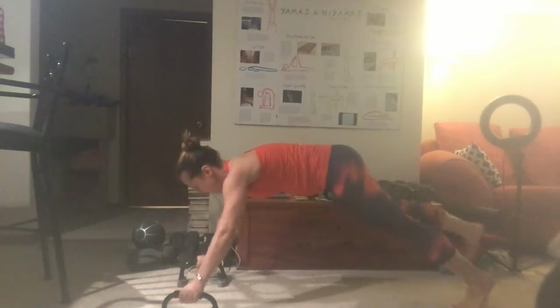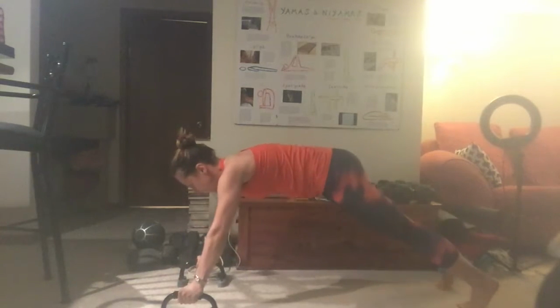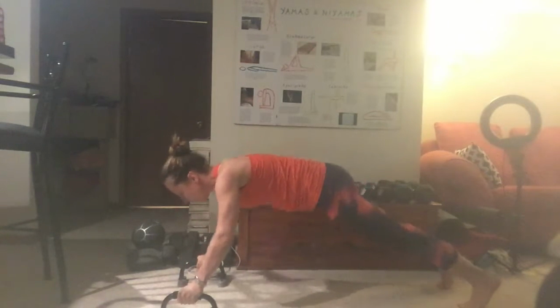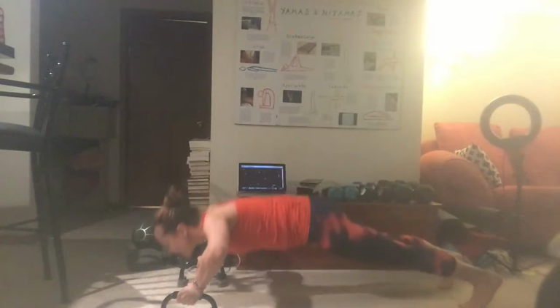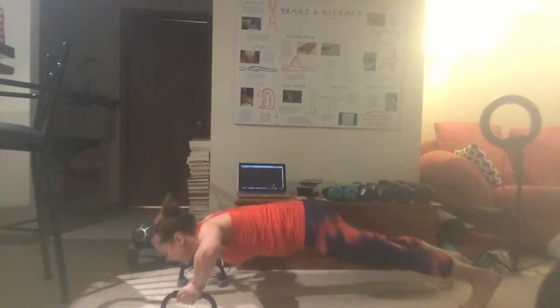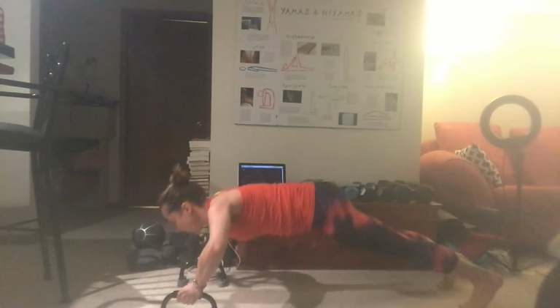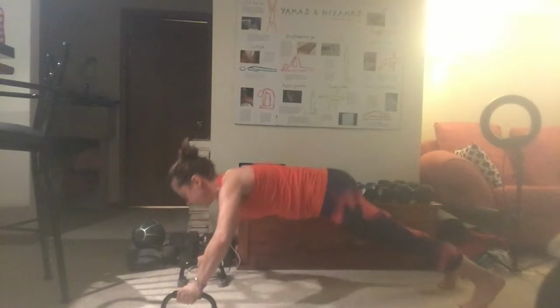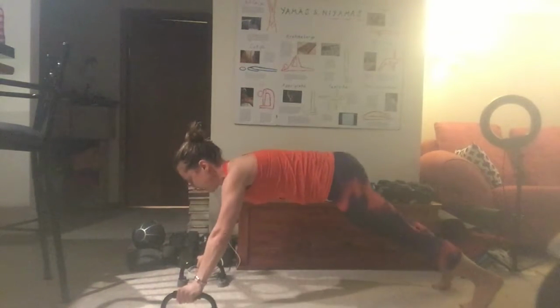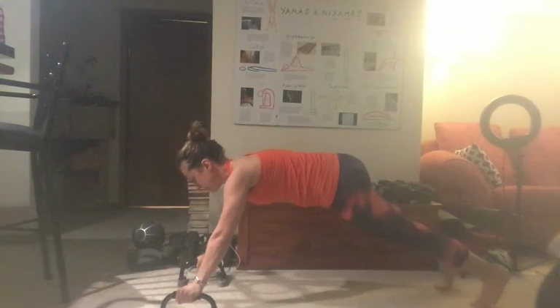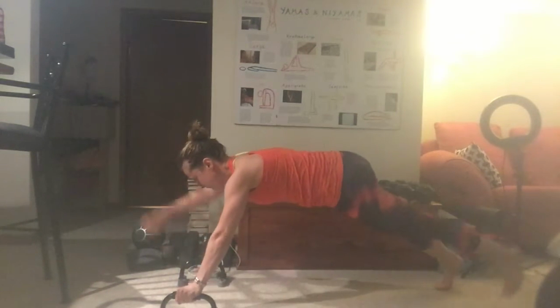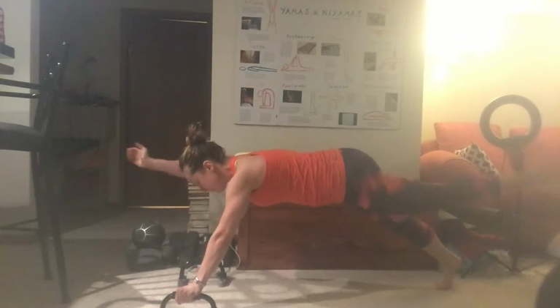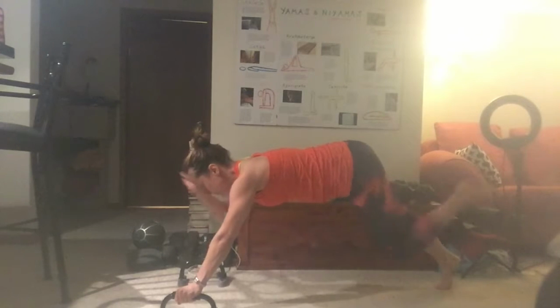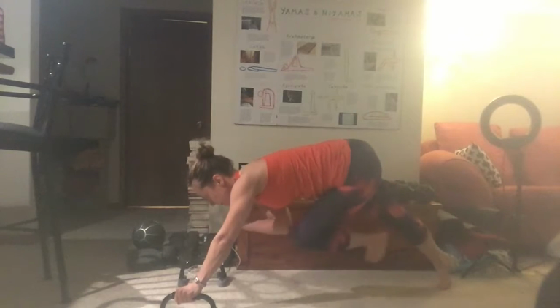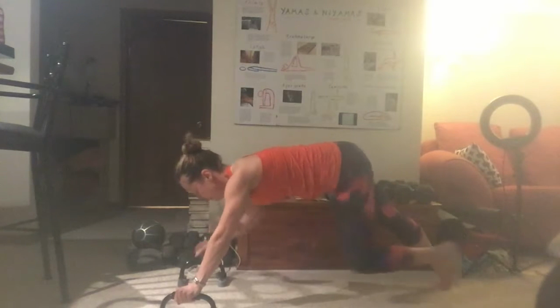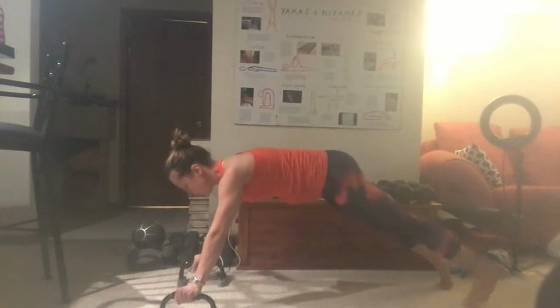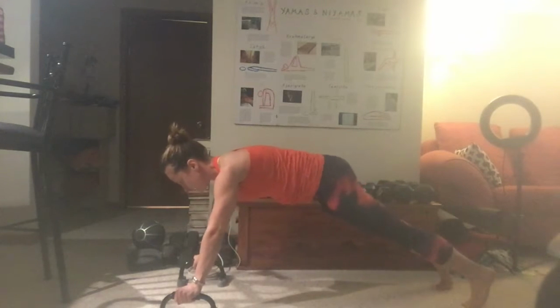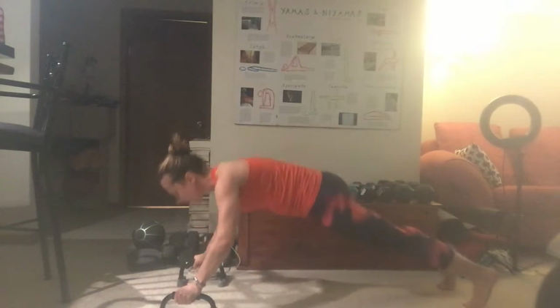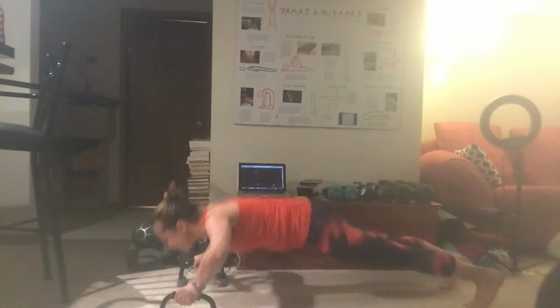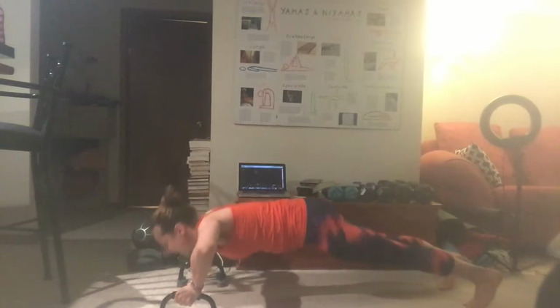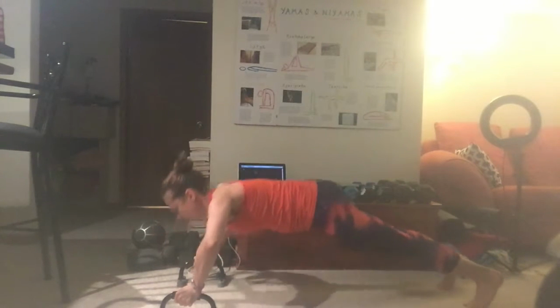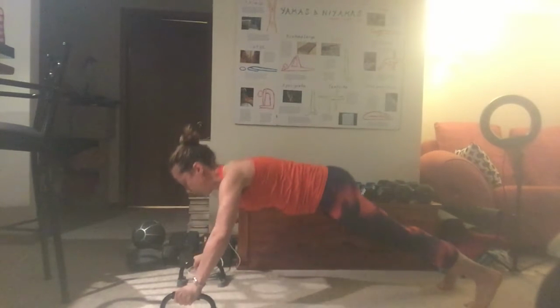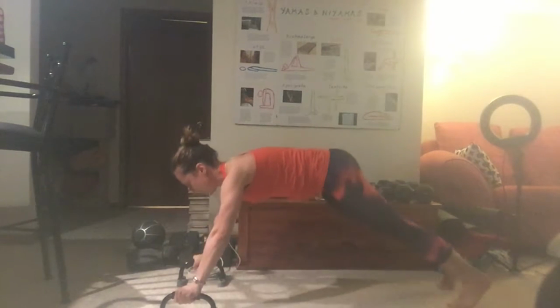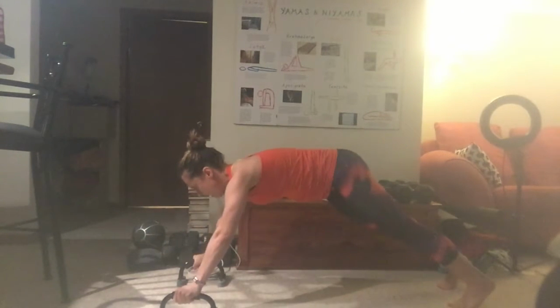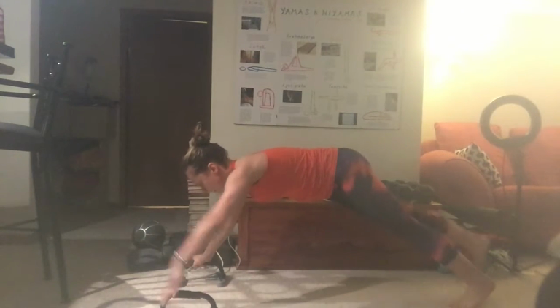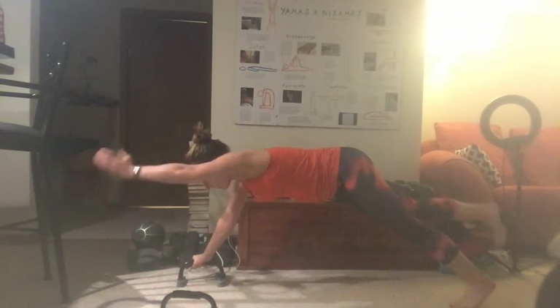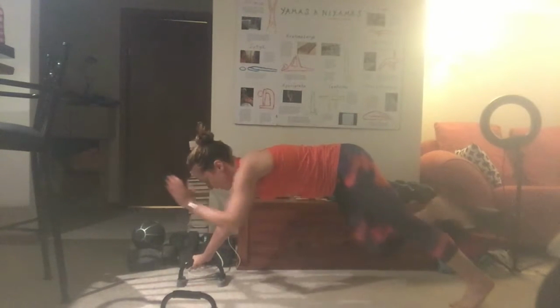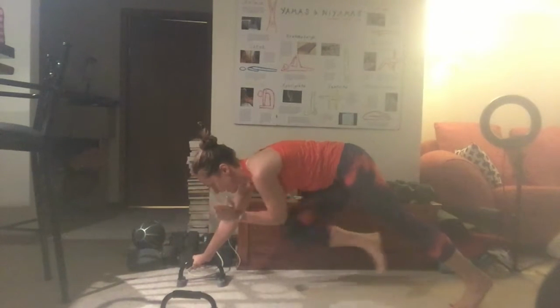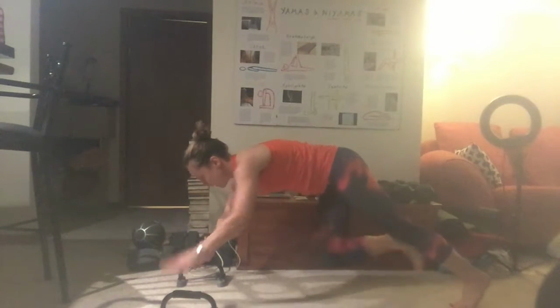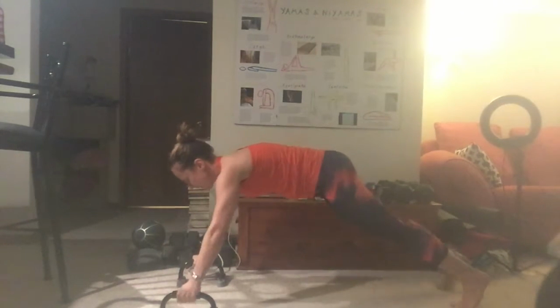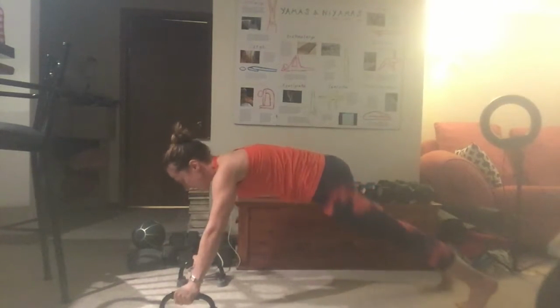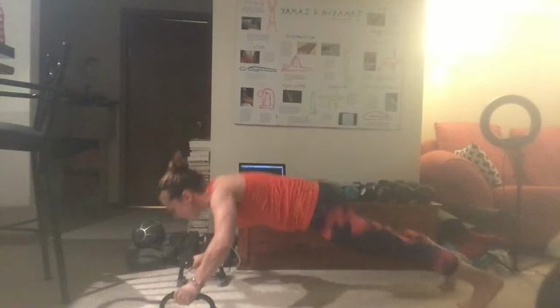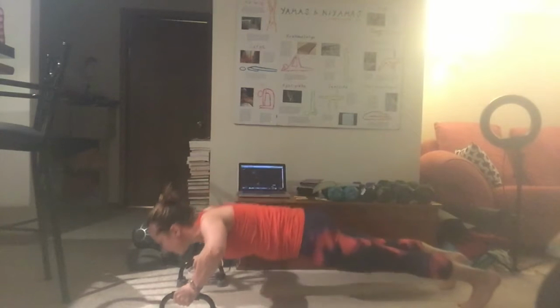You'll also see that I have push-up stands, which really help my wrists with push-ups. Comment below with any questions you have, or let me know how hard you thought the move was. Thanks a lot, guys — thanks for watching.